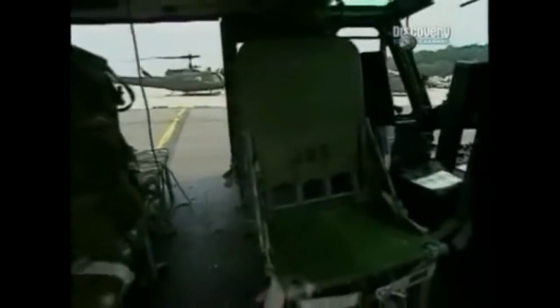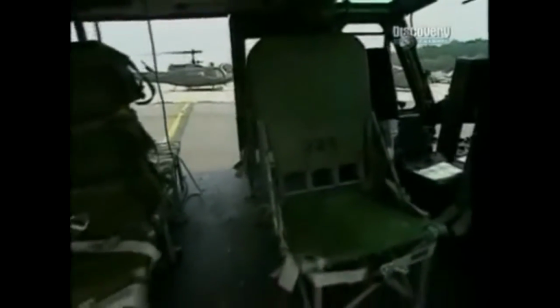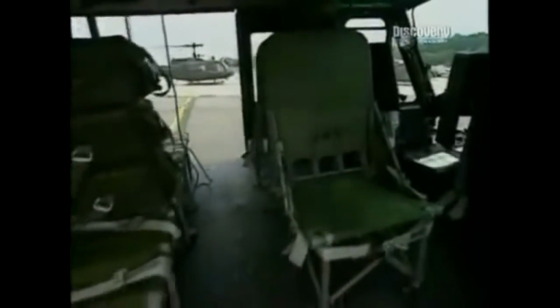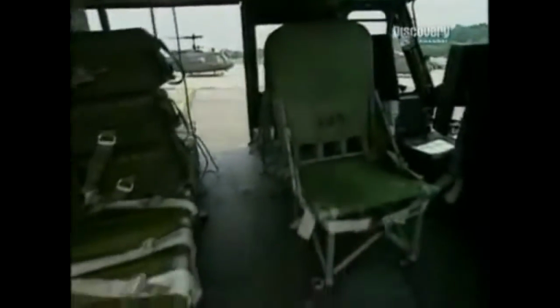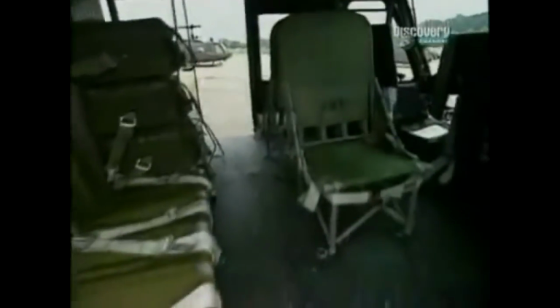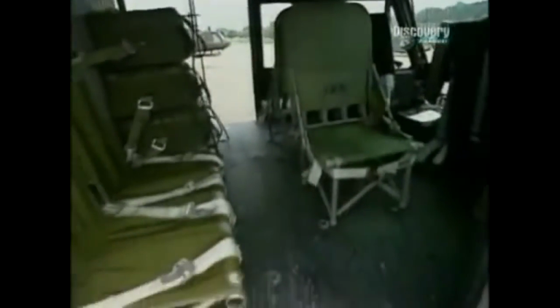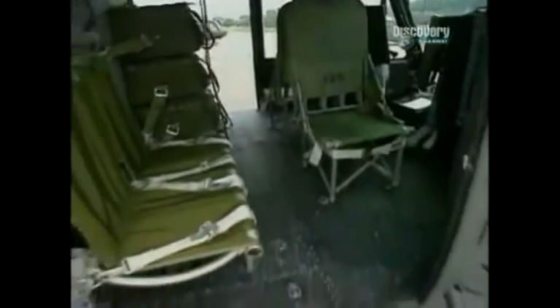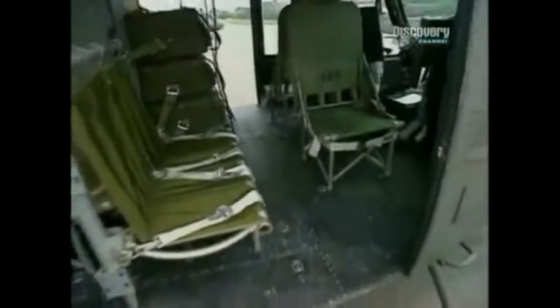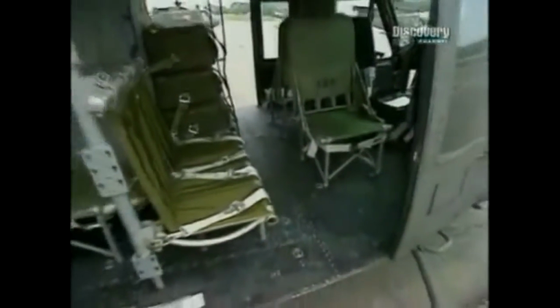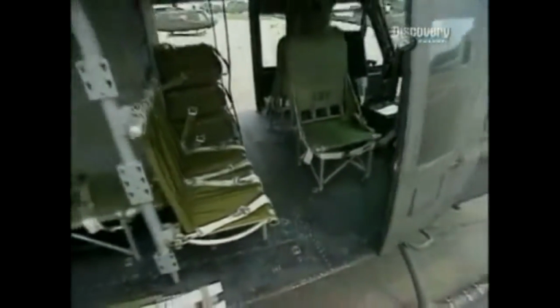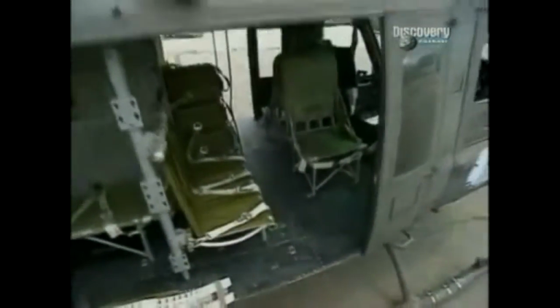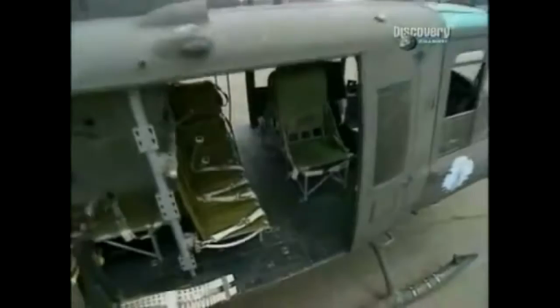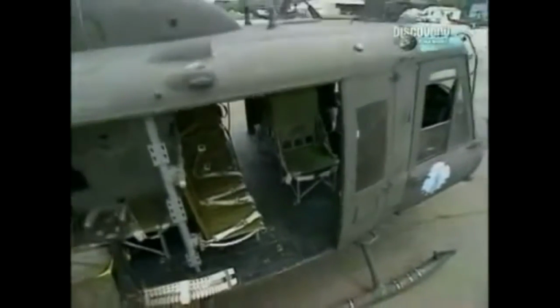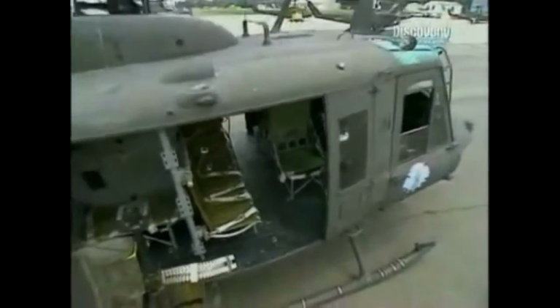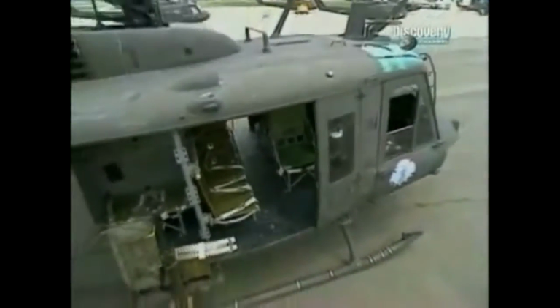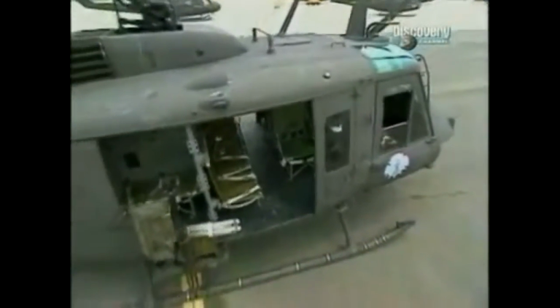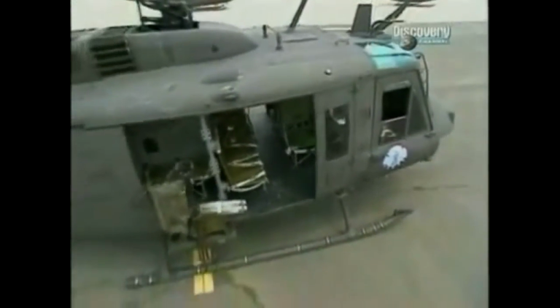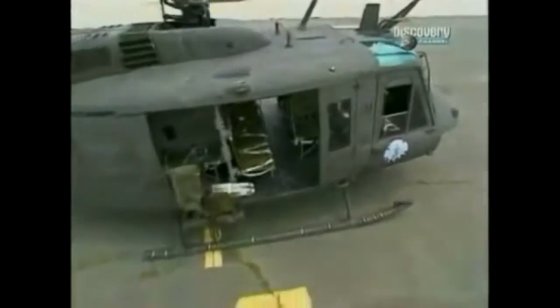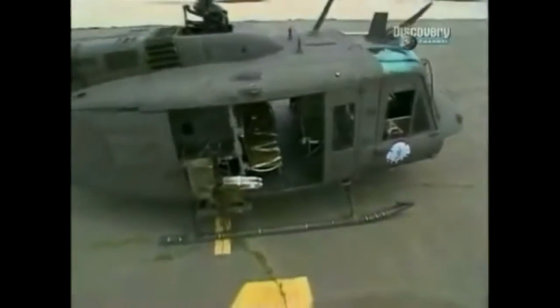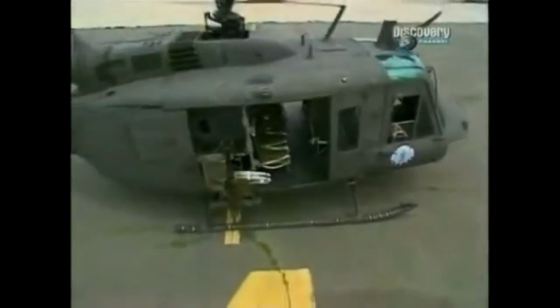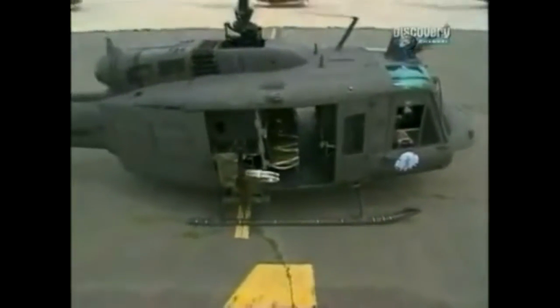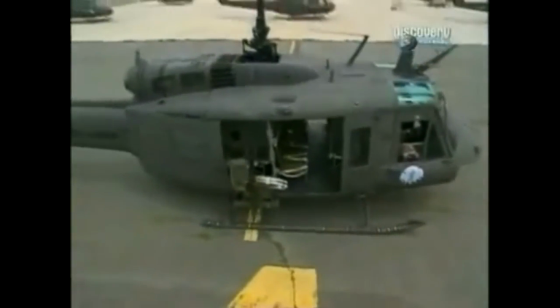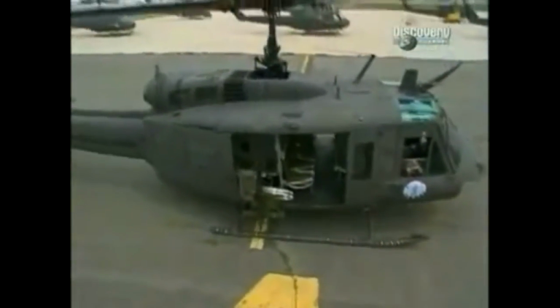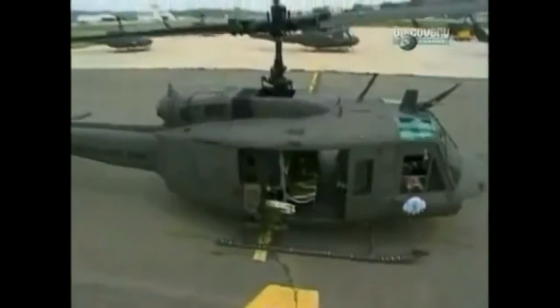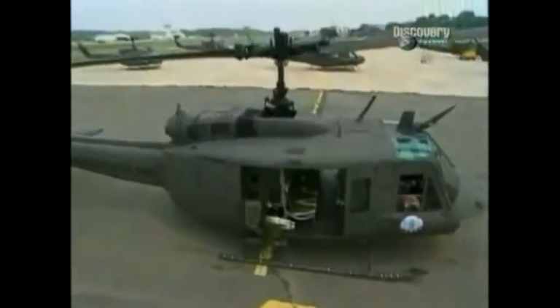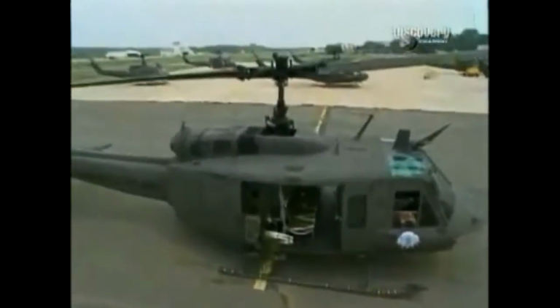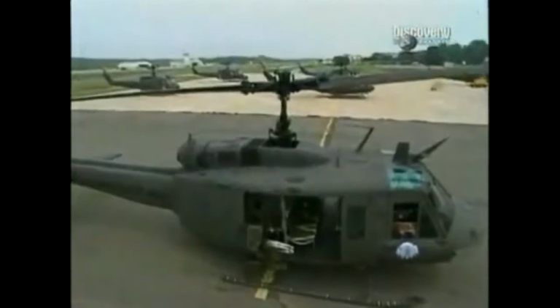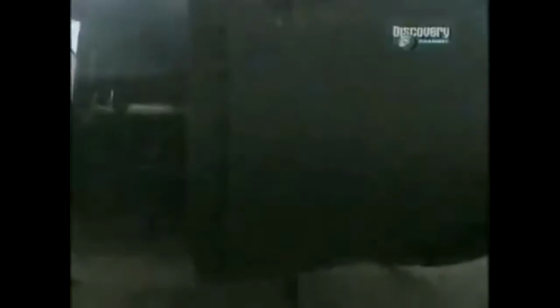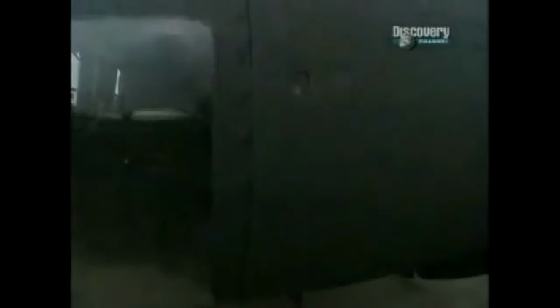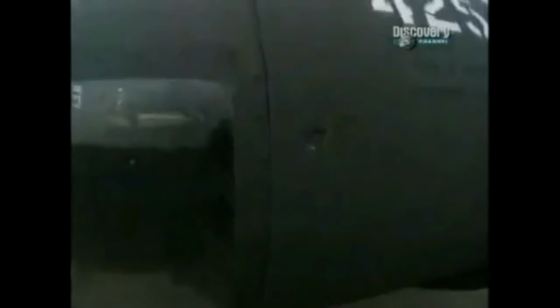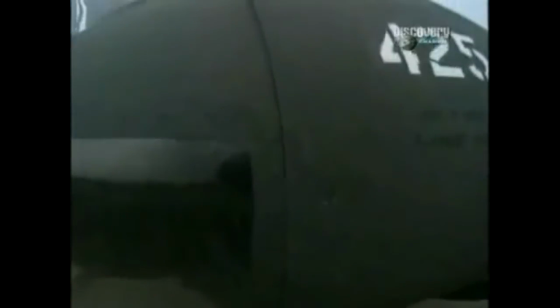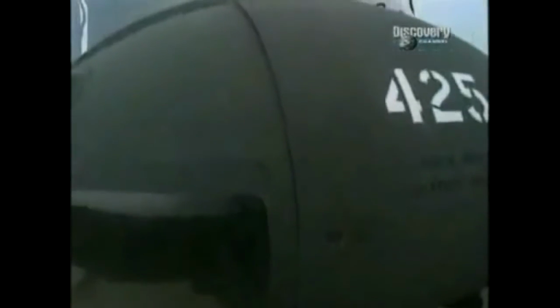This helicopter's official name is the UH-1 Iroquois. From early on, crews took those initials and dubbed it the Huey. The nickname stuck.